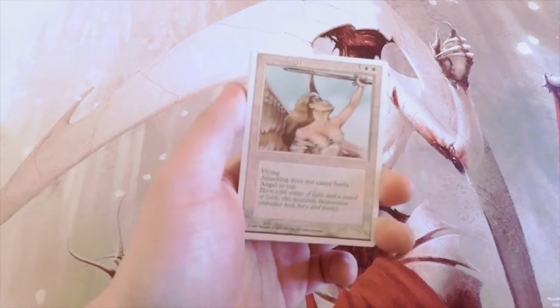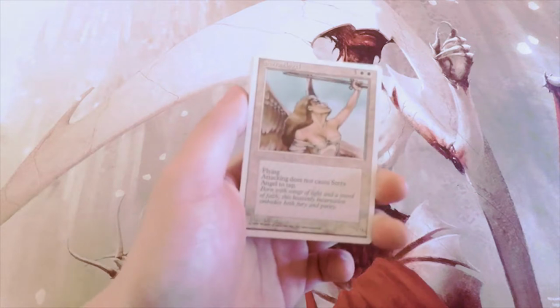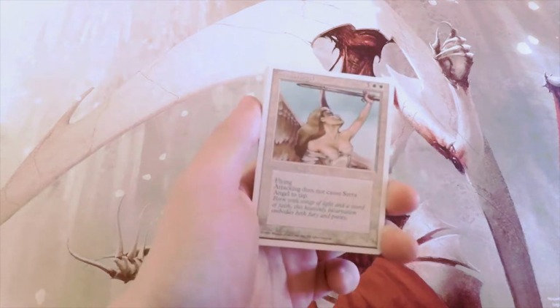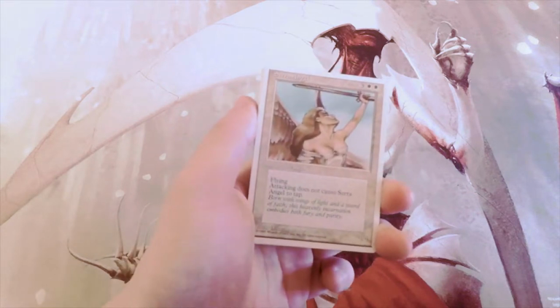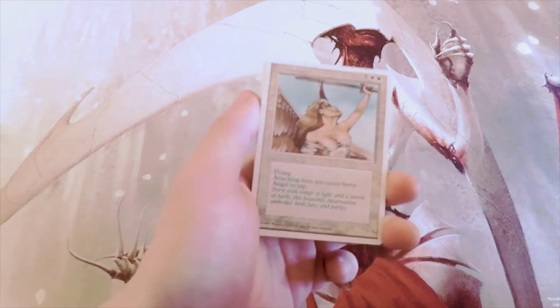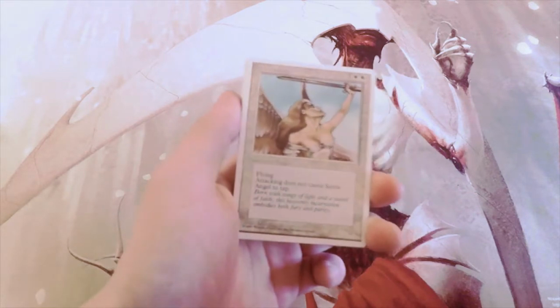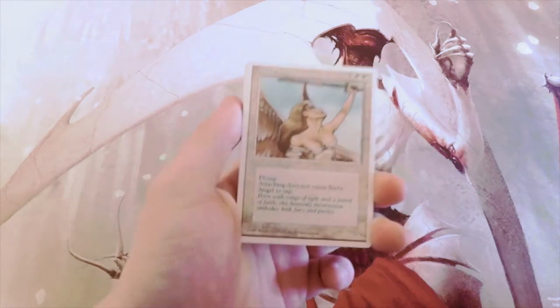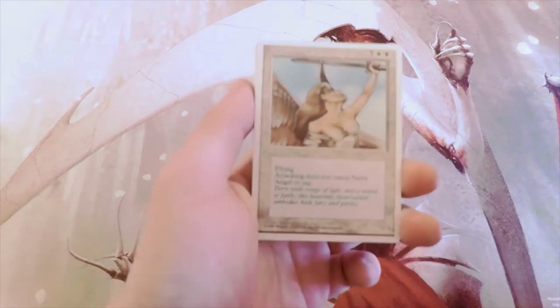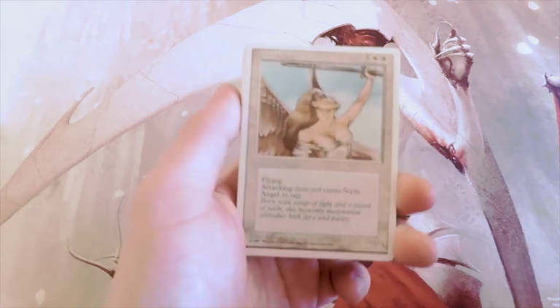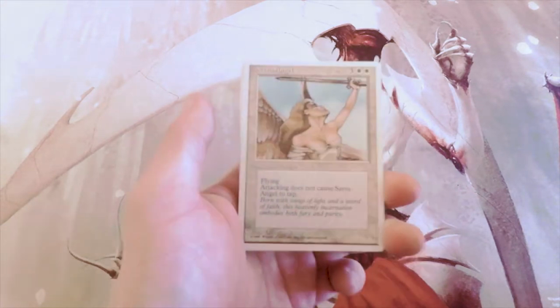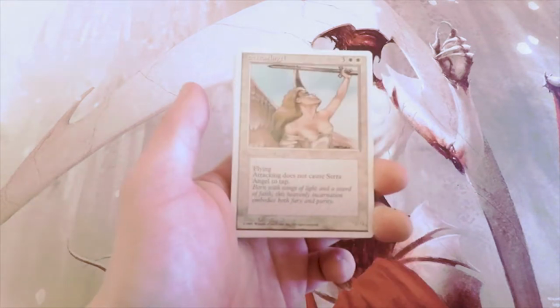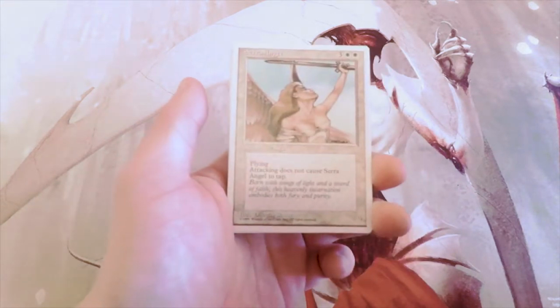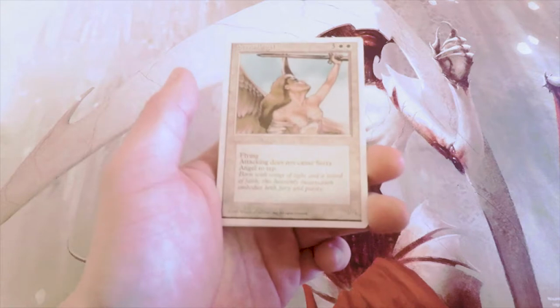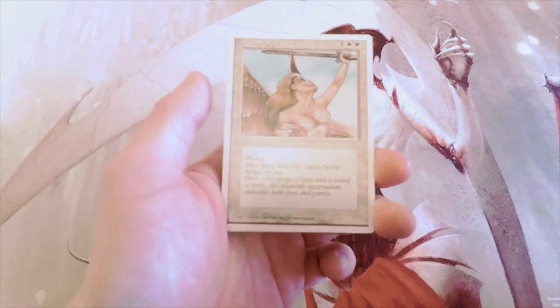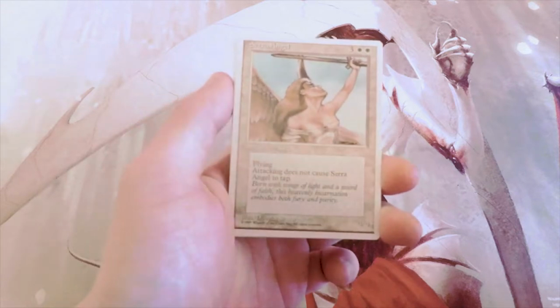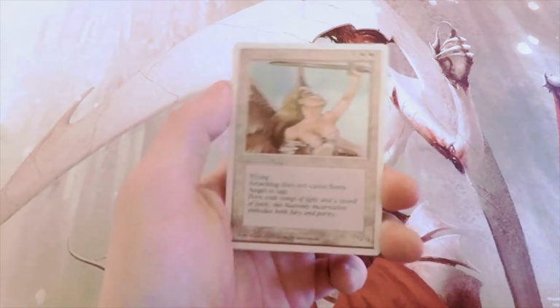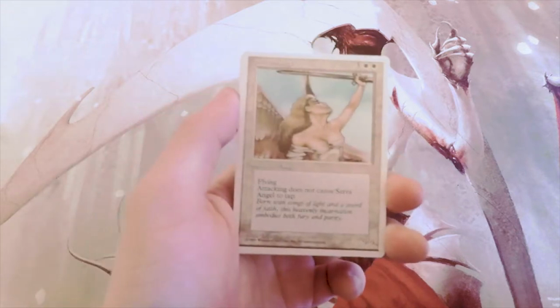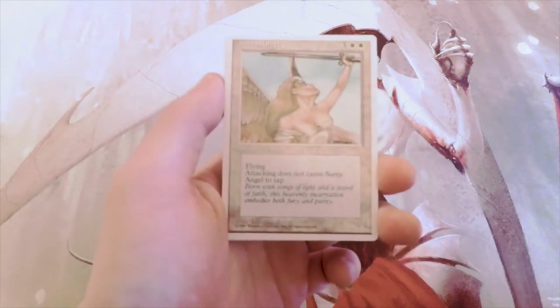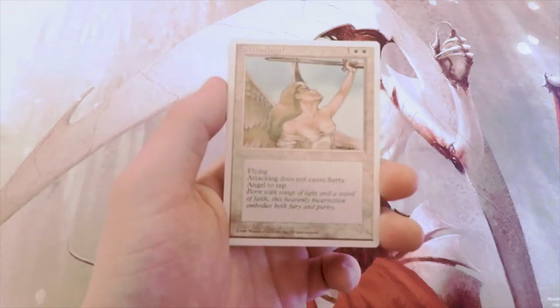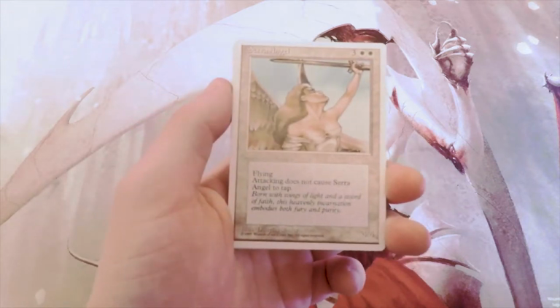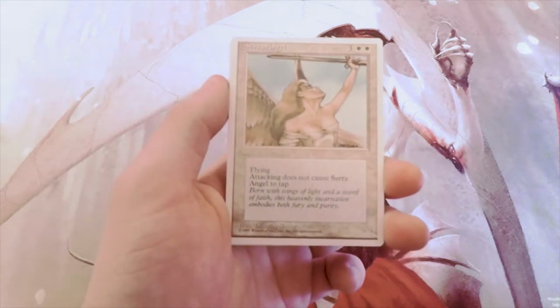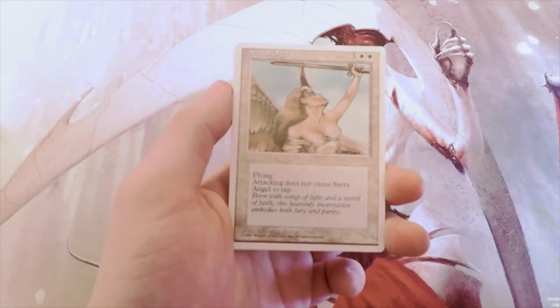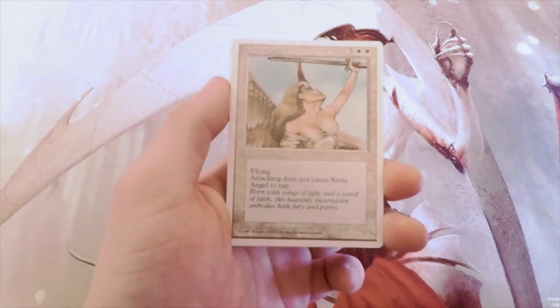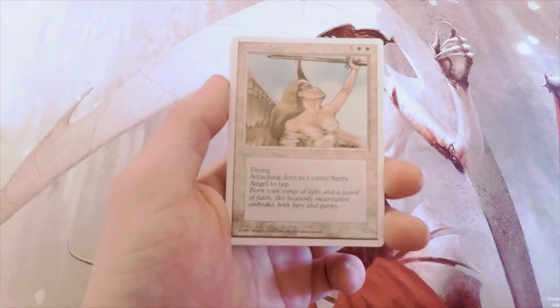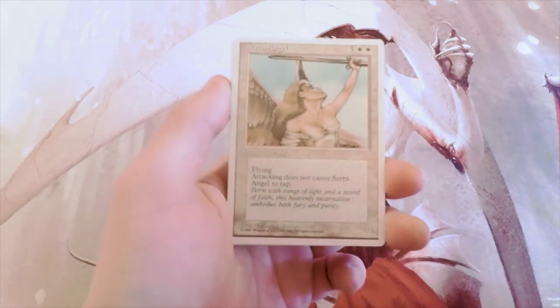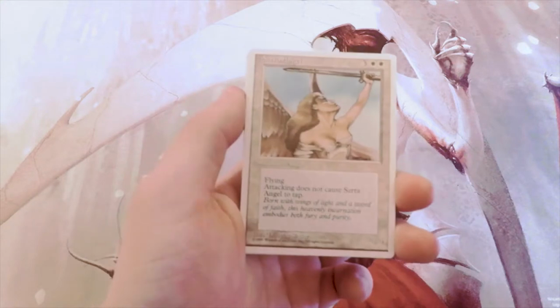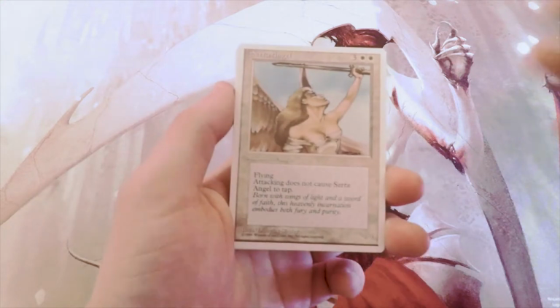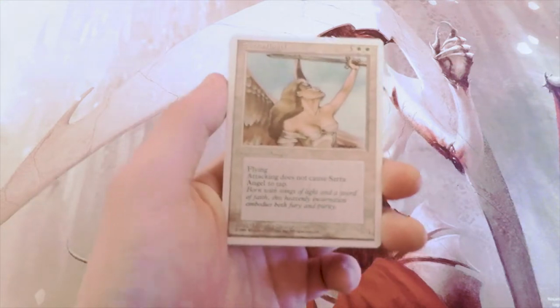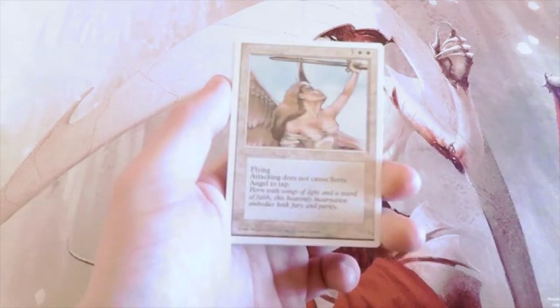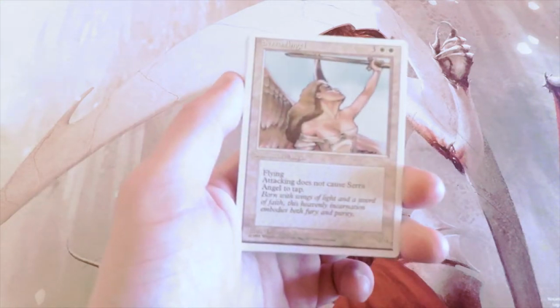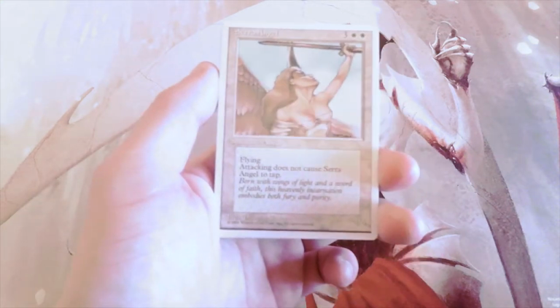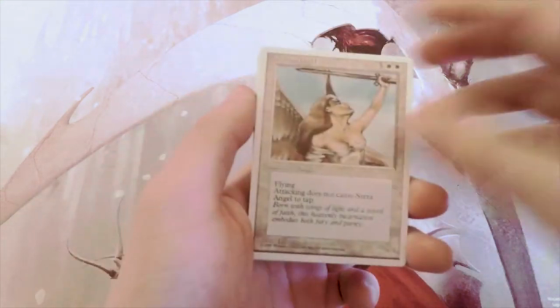Our first card is Serra Angel, which is a very classic card — a 4/4 flyer that costs five mana. It also has vigilance, so it doesn't tap when it attacks.